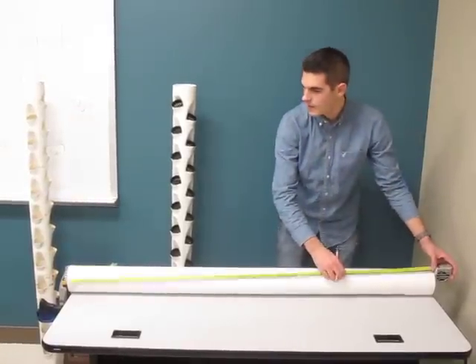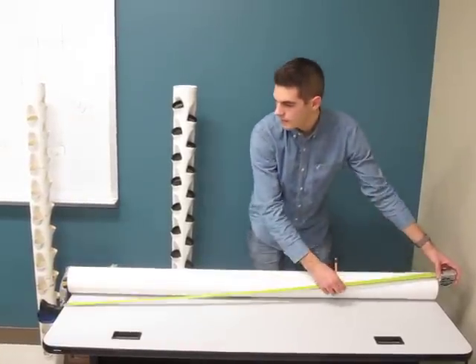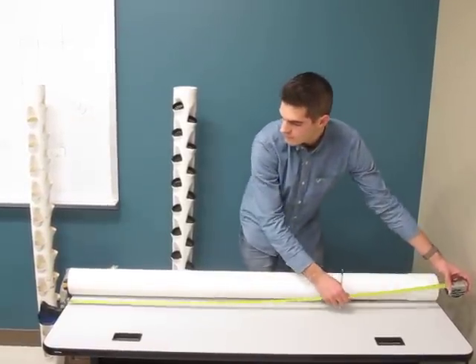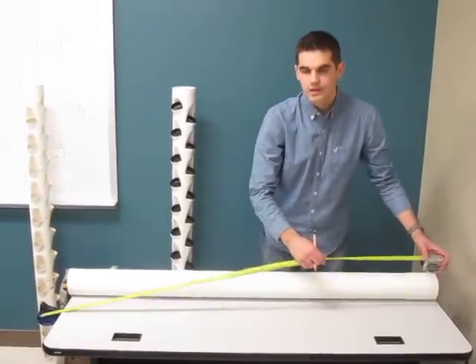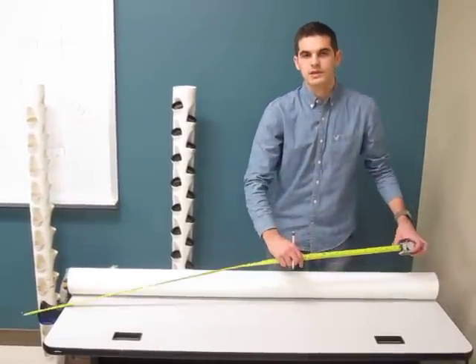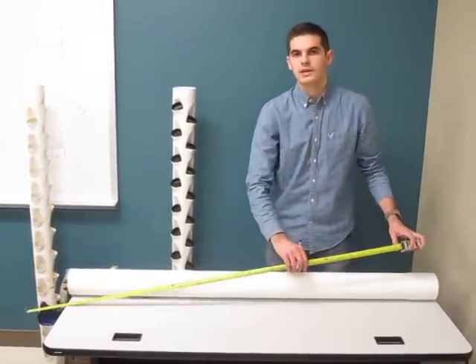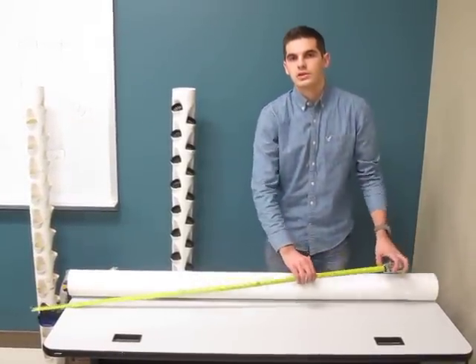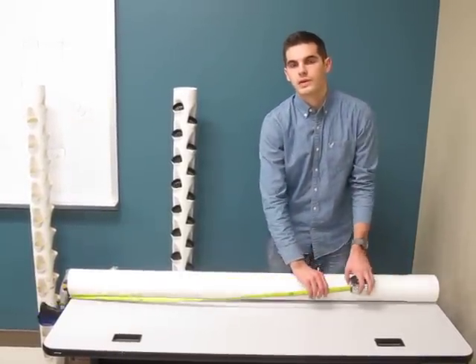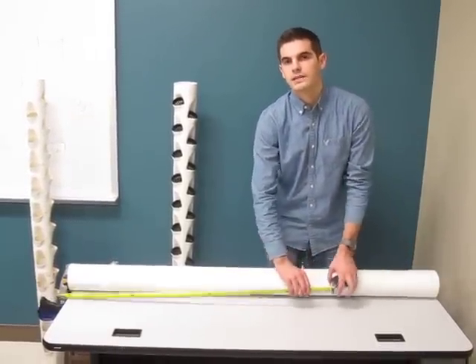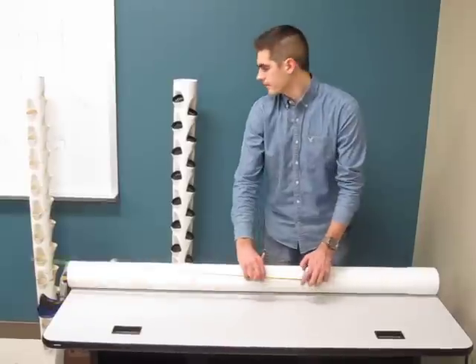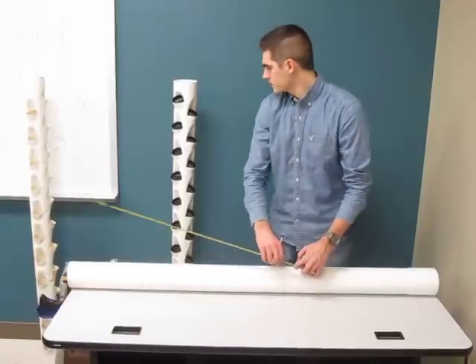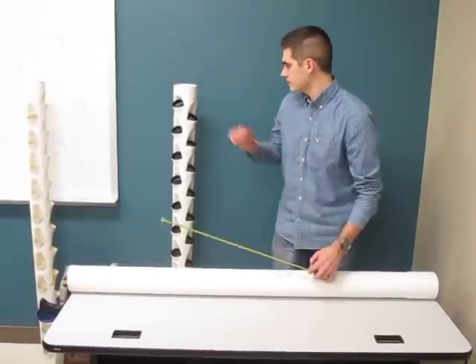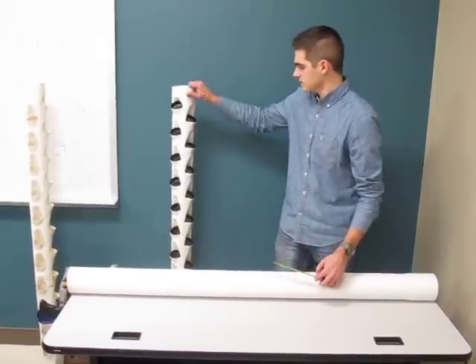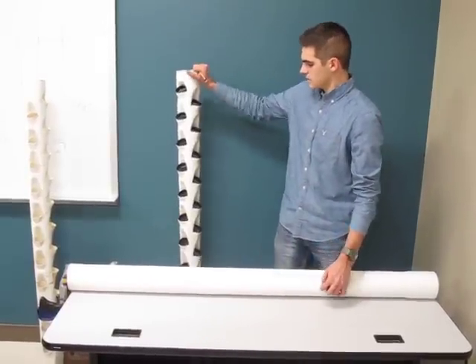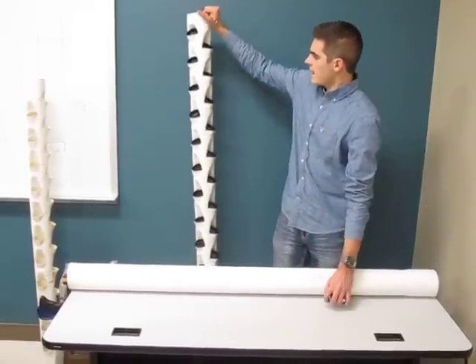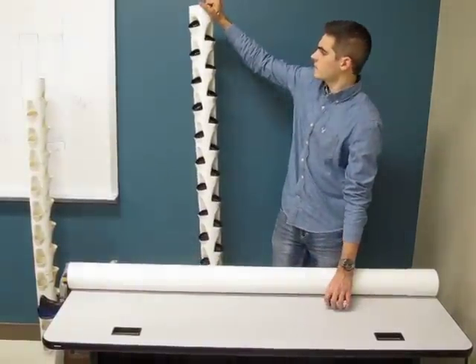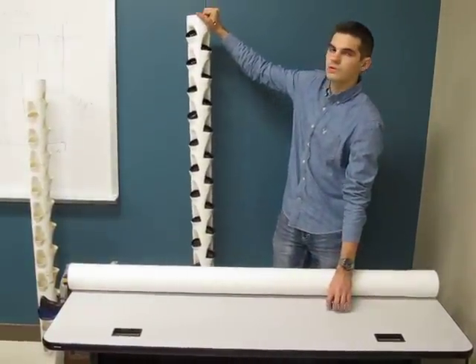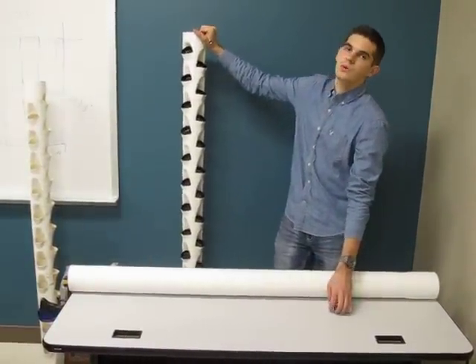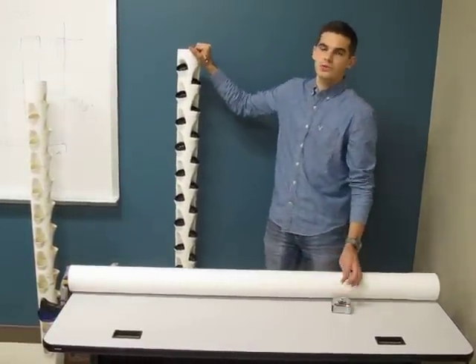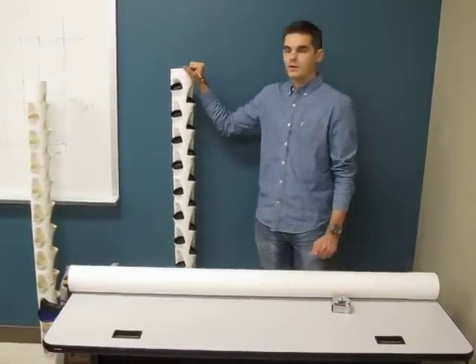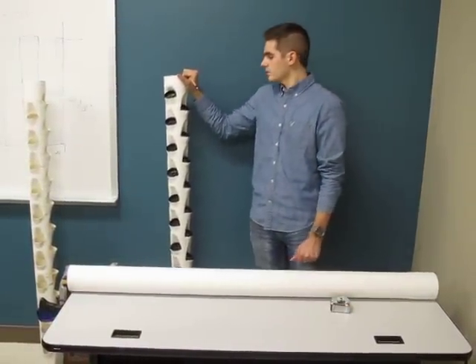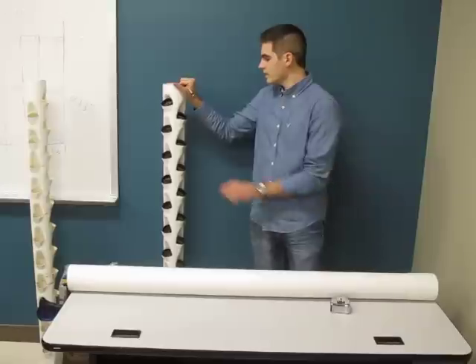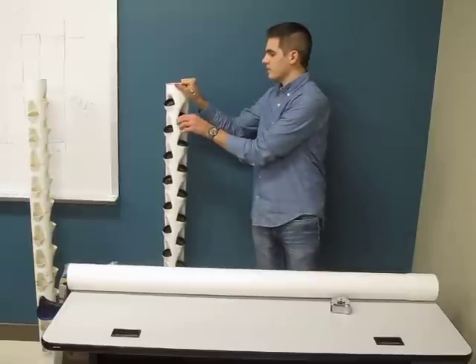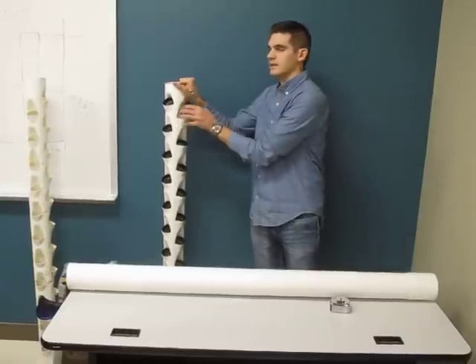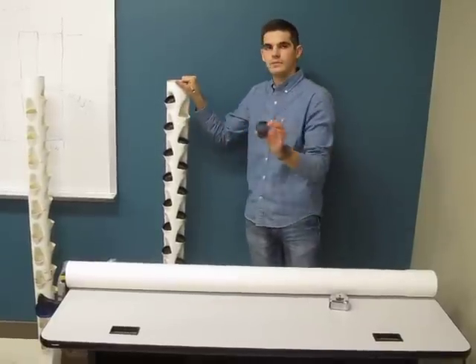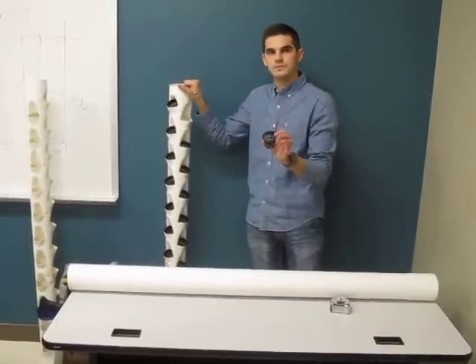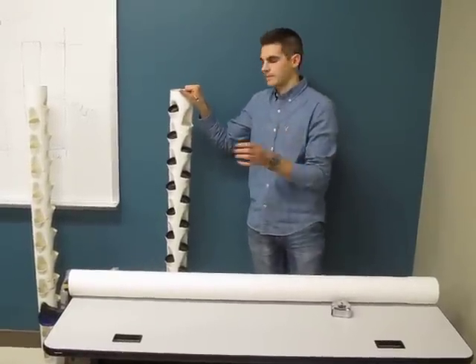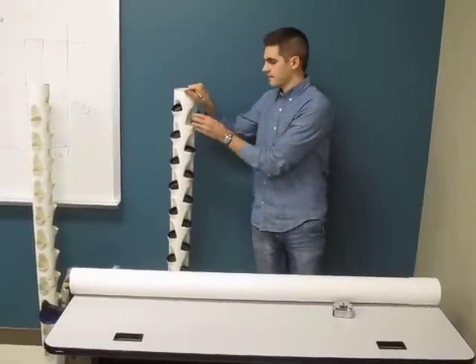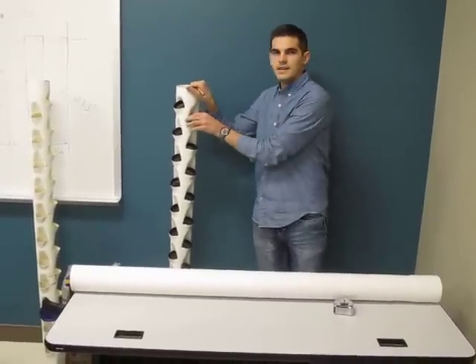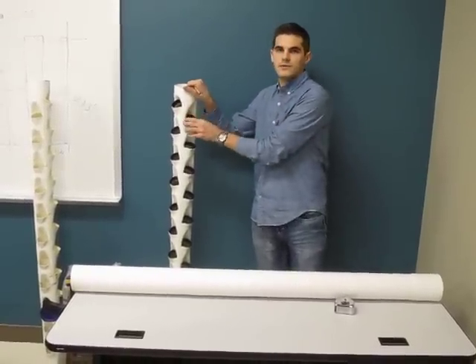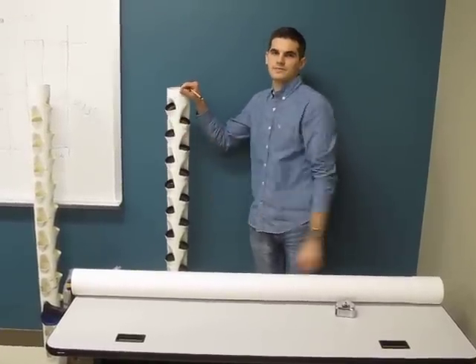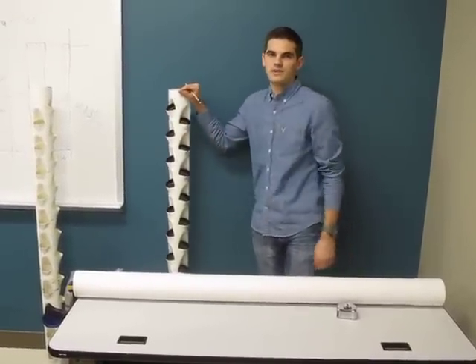And there you go. Those are your measurements that you'll need to create a tower such as this. This will hold twenty-two, two-inch plastic net cups. Thanks for watching. Have a good day.